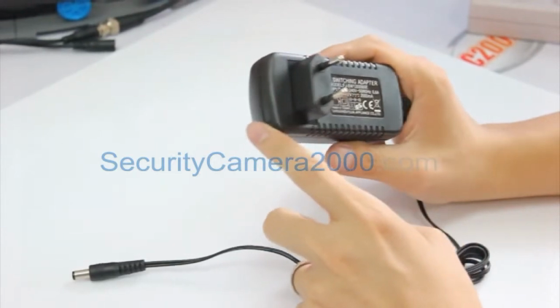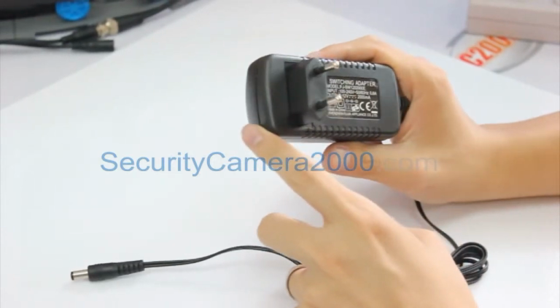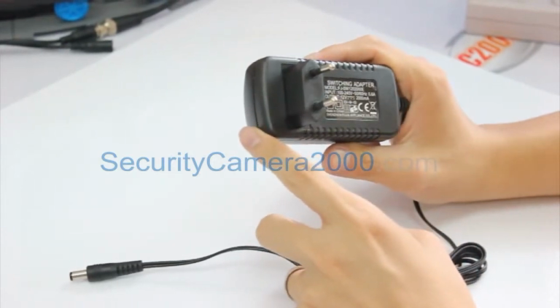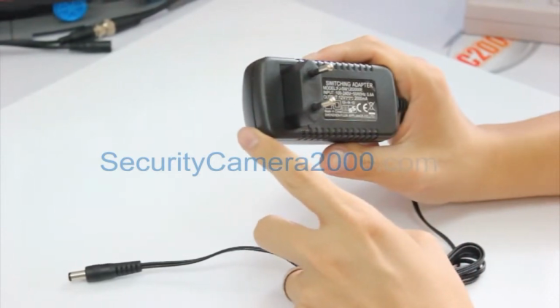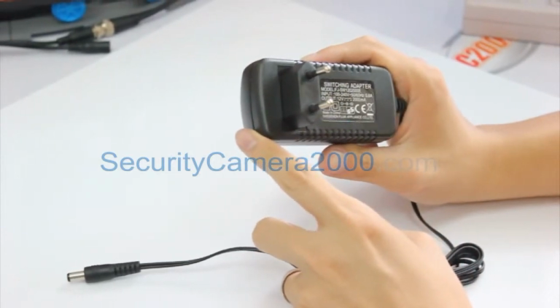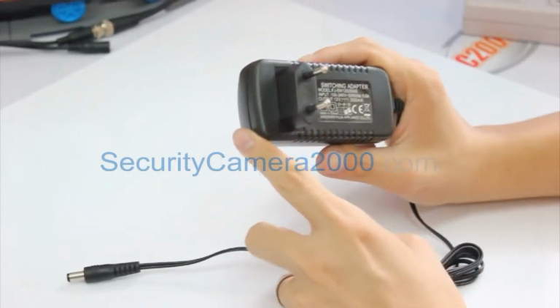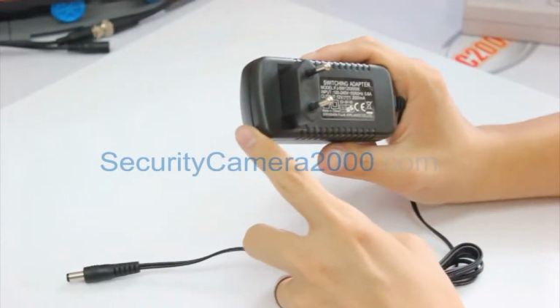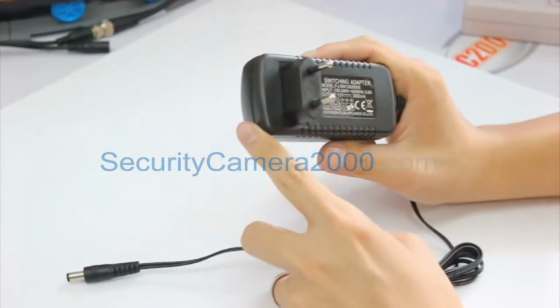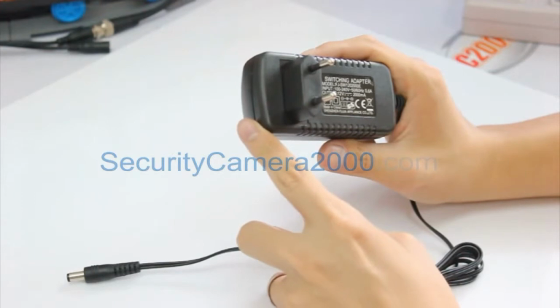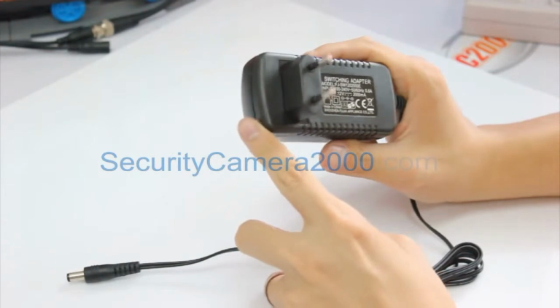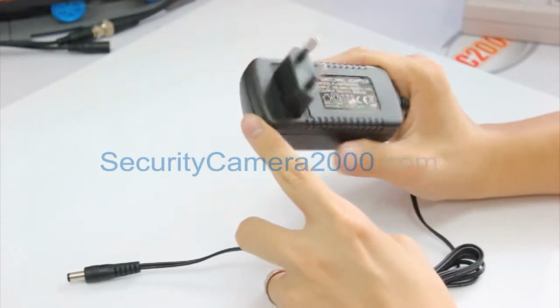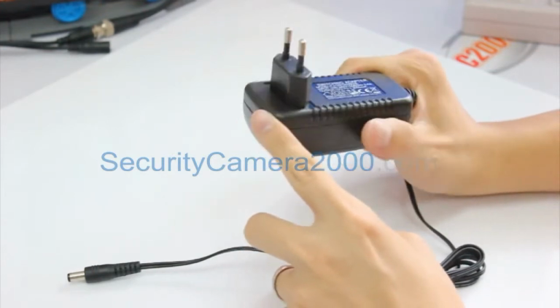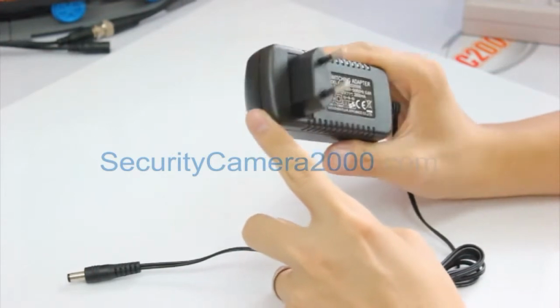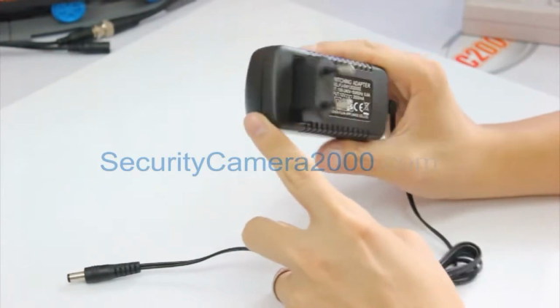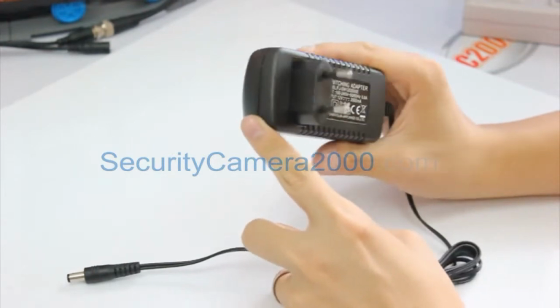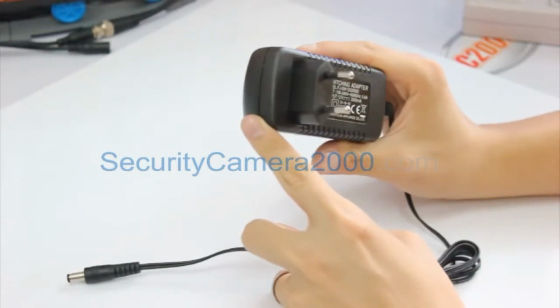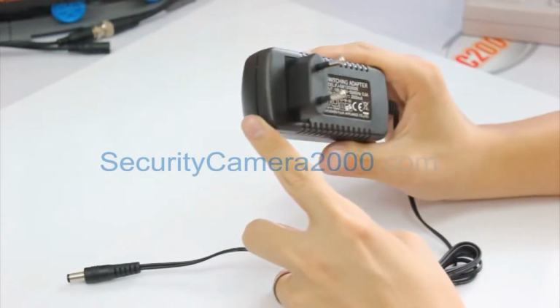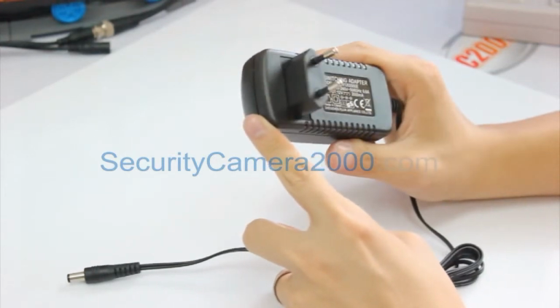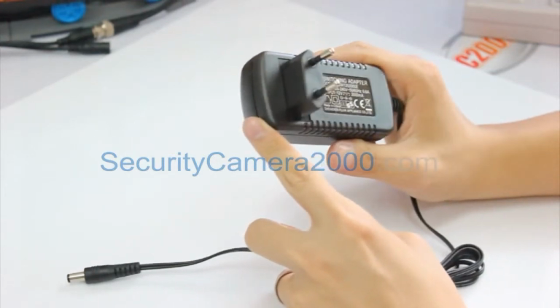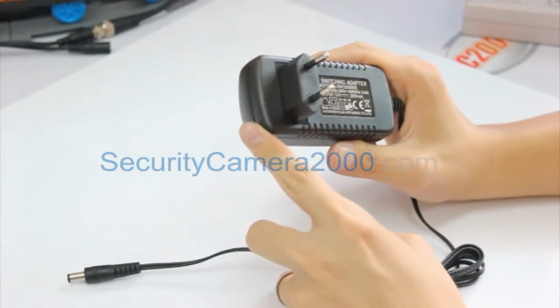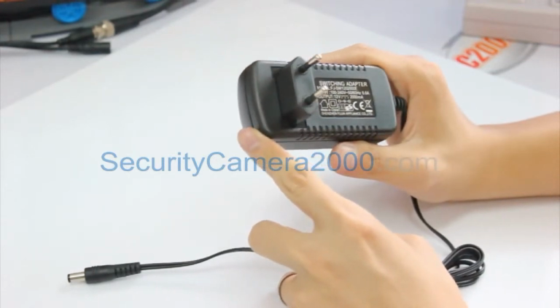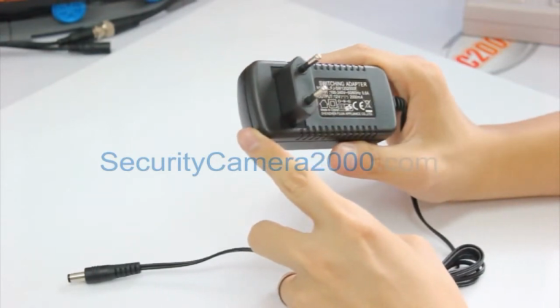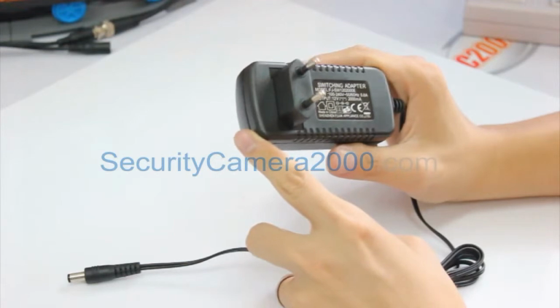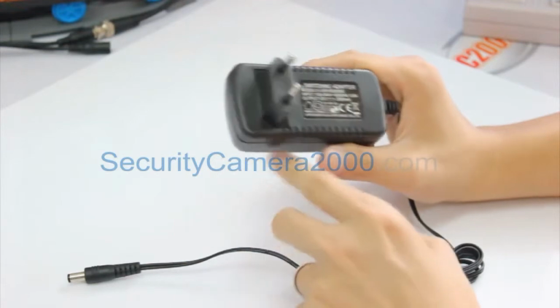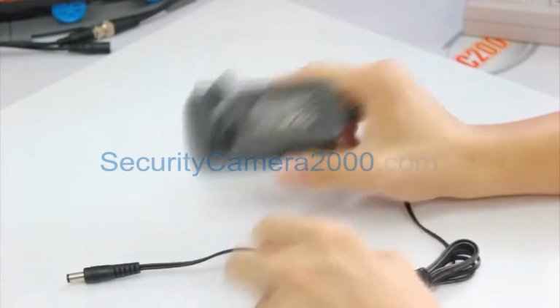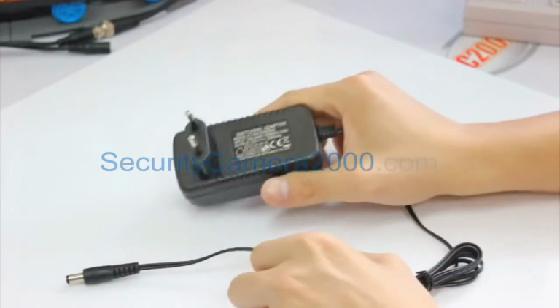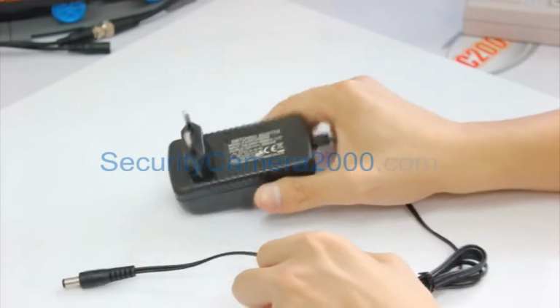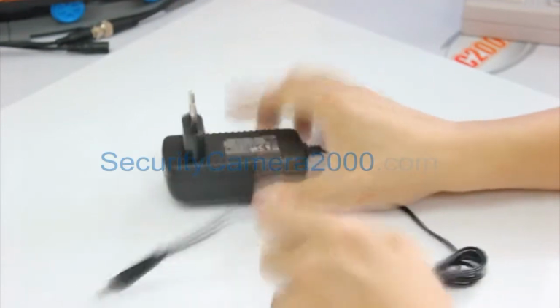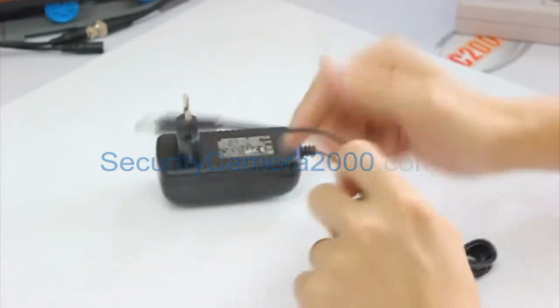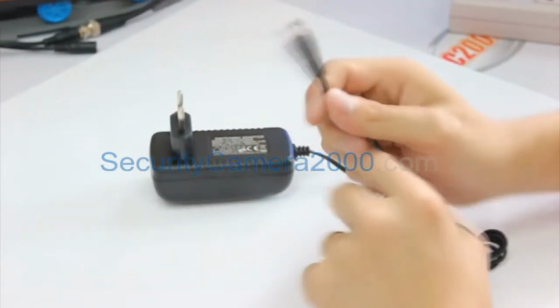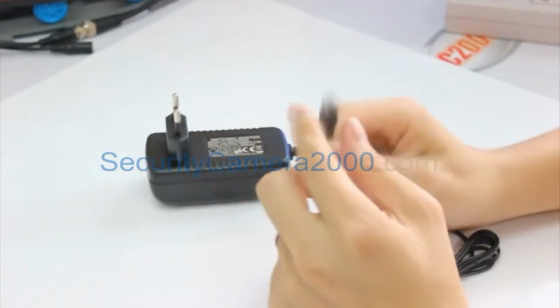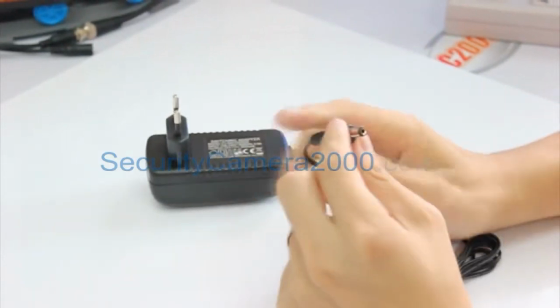This adapter is also qualified with UL and CE certification, which is very important for exporting or importing this adapter to your country.